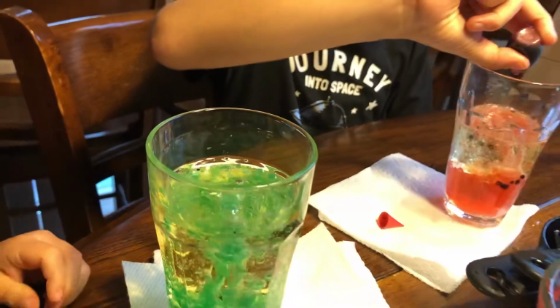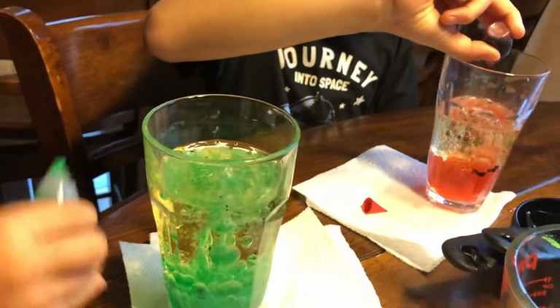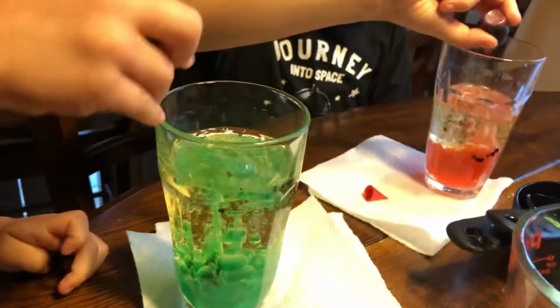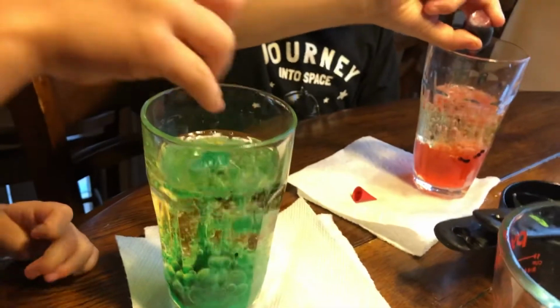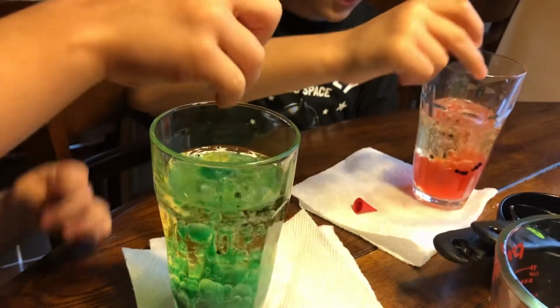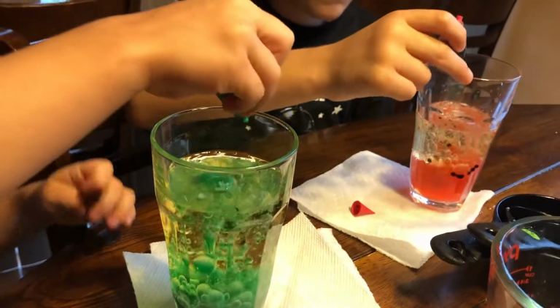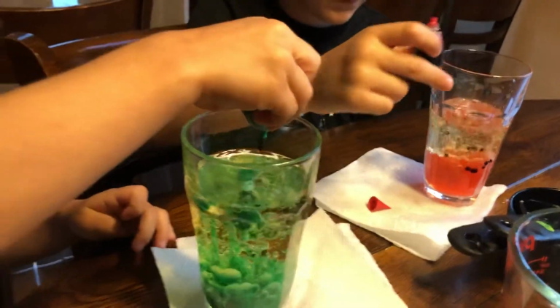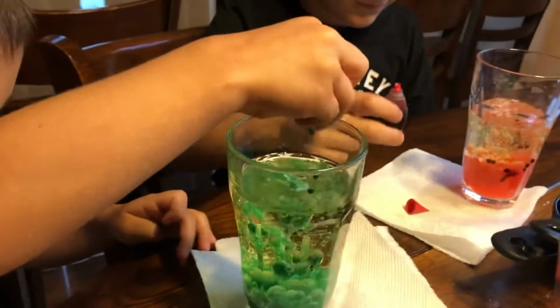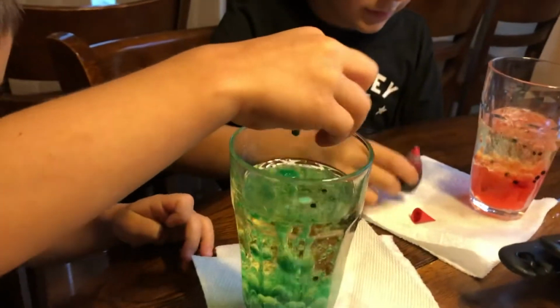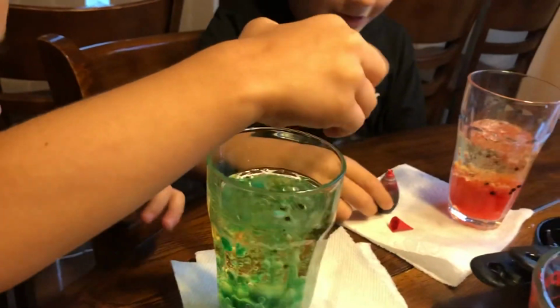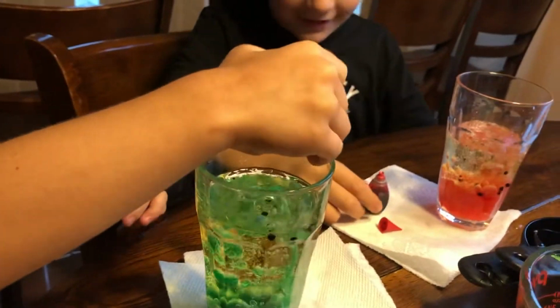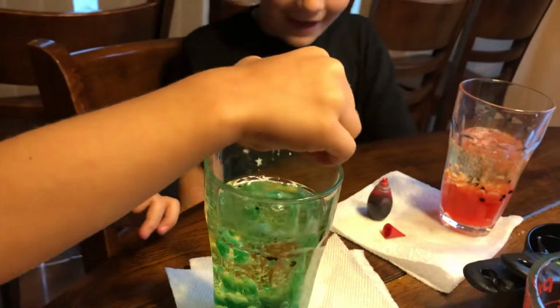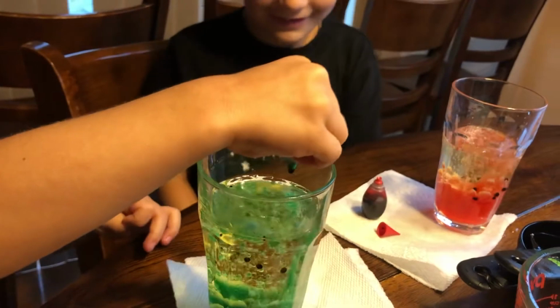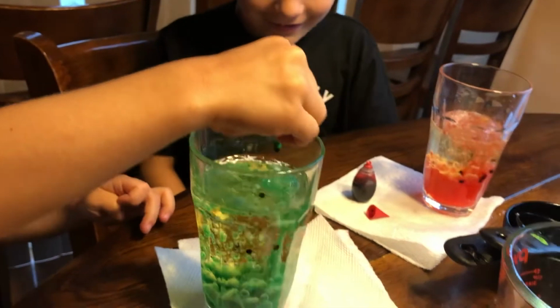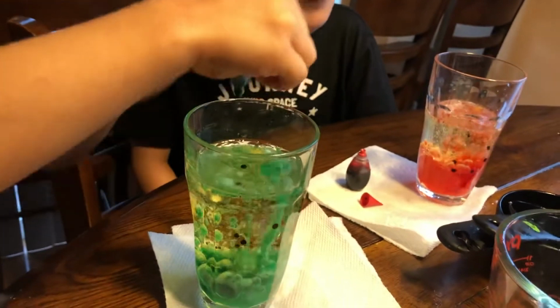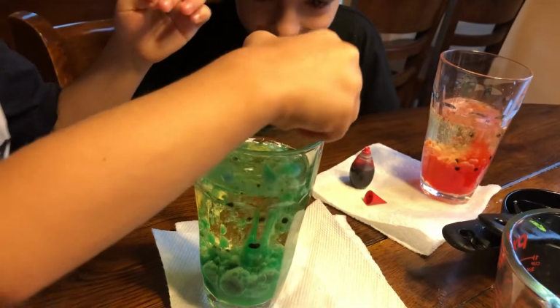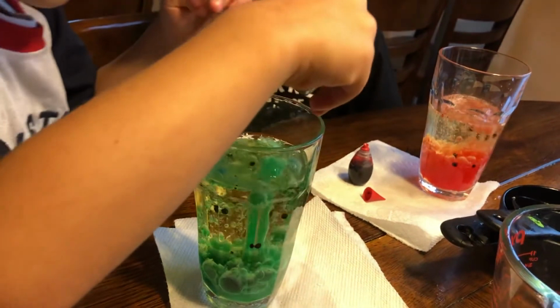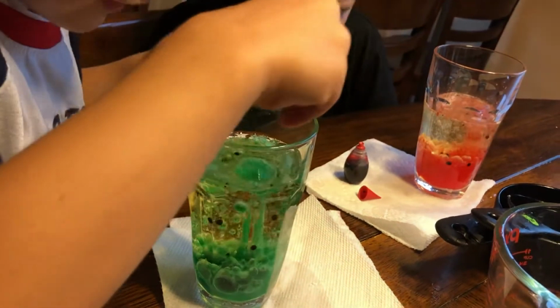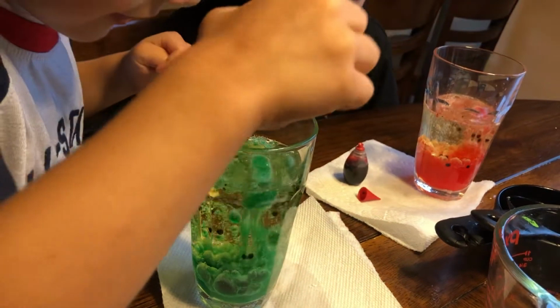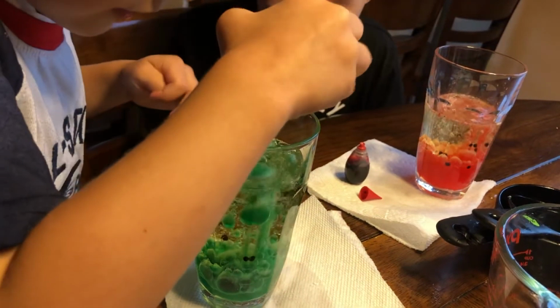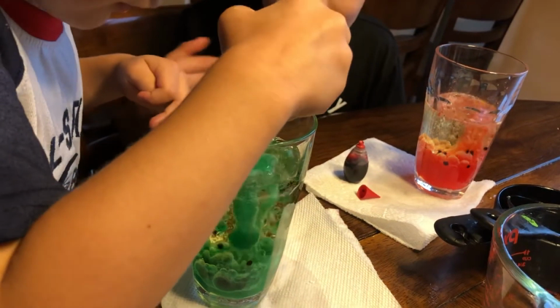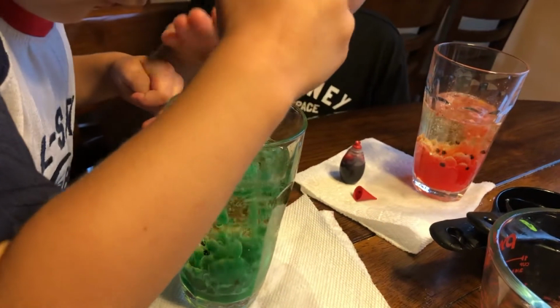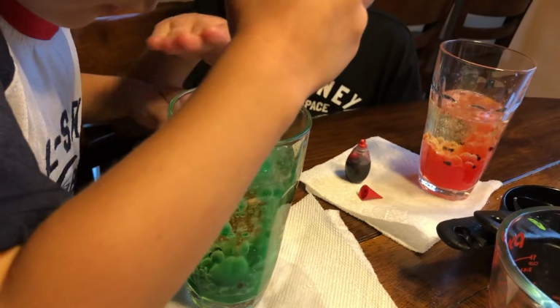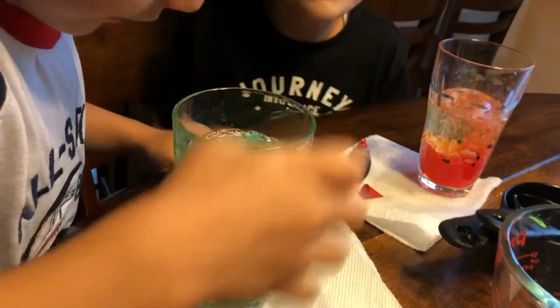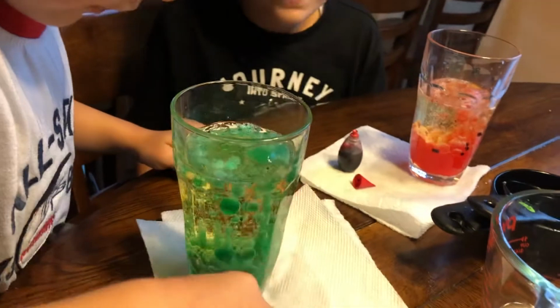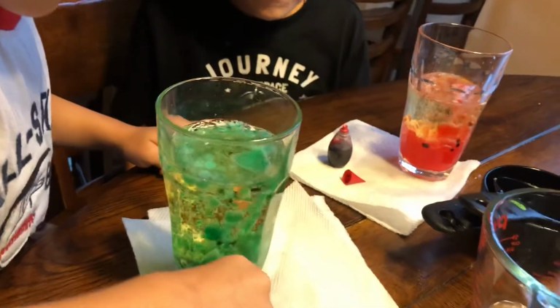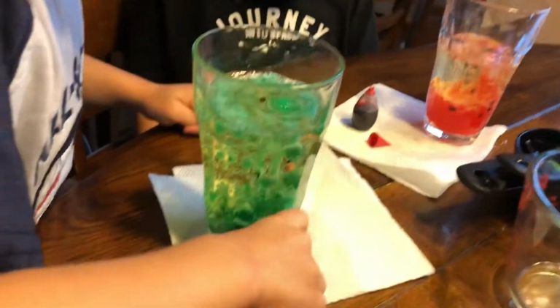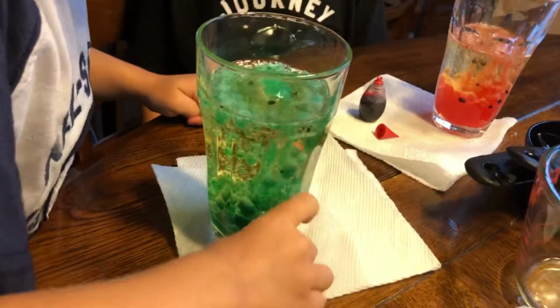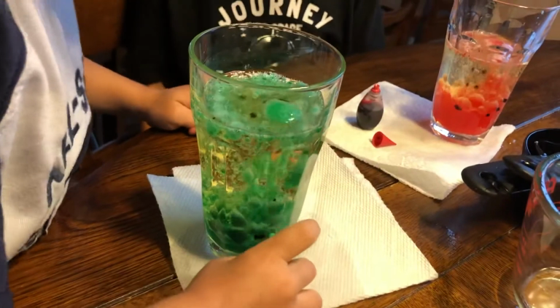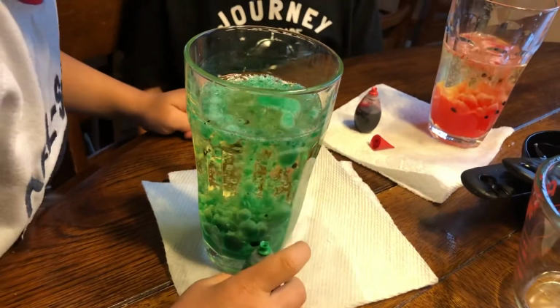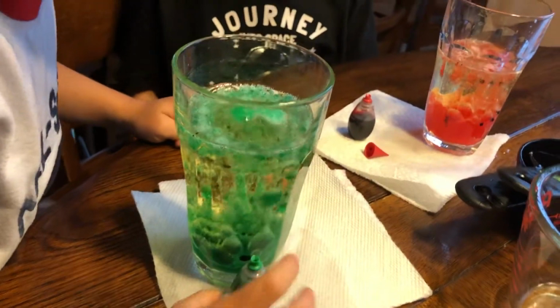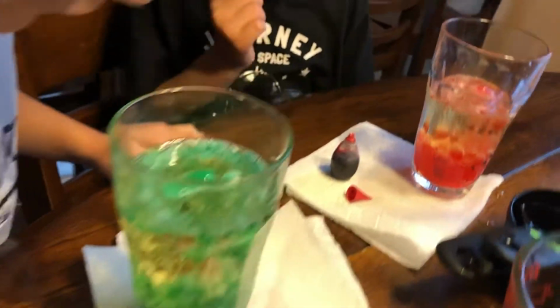Do you guys want to add one more Alka-Seltzer in there and see what happens? Okay, let it boil a little bit and then we'll add one more in there. No more George — that's good sweetheart. Wow, I really like the green one. It's going fast!